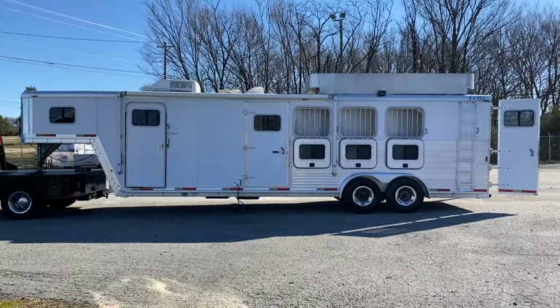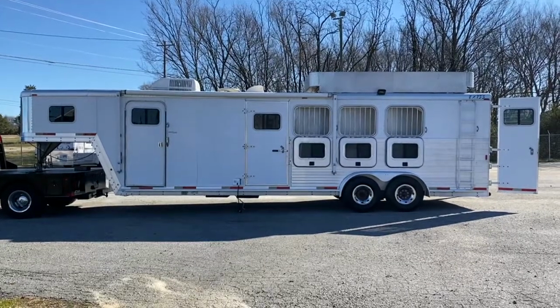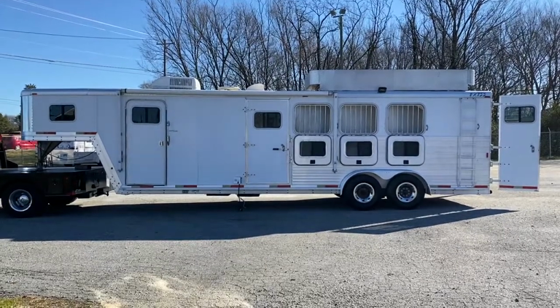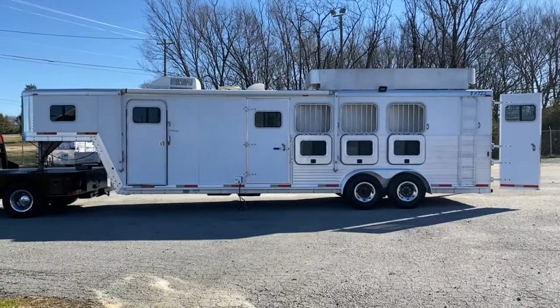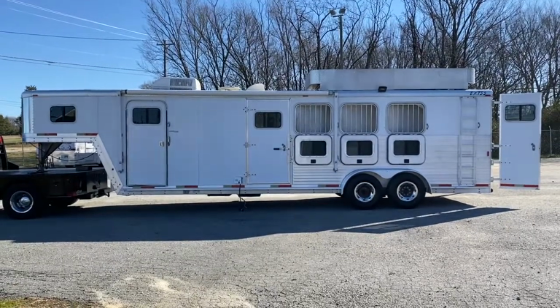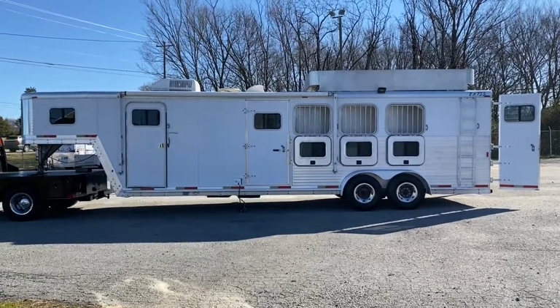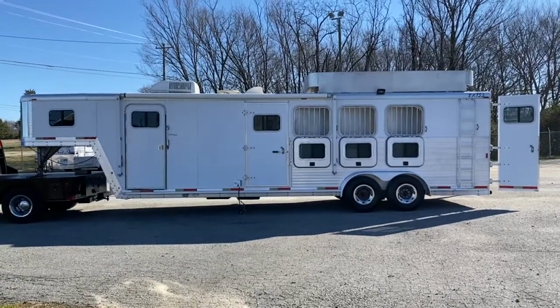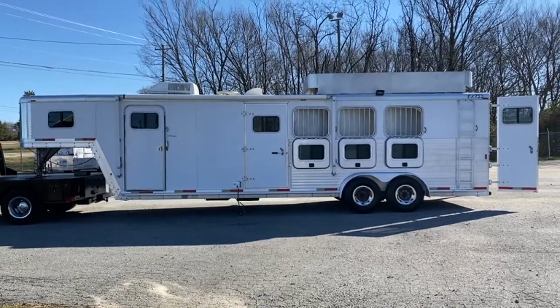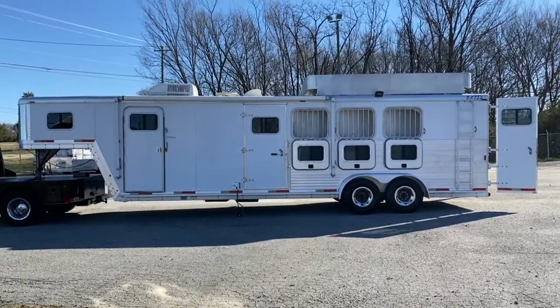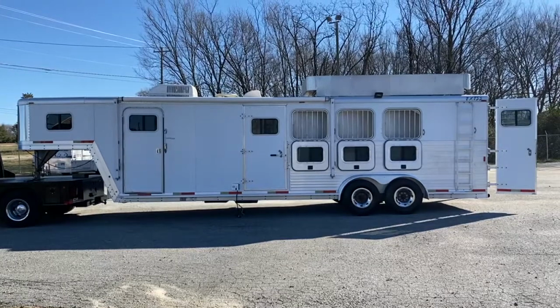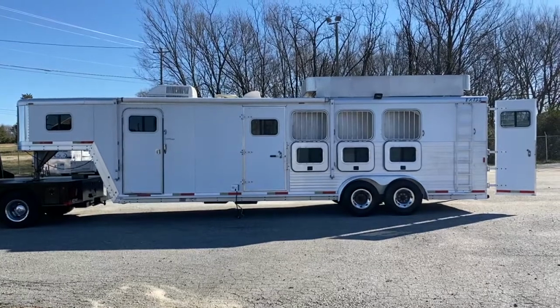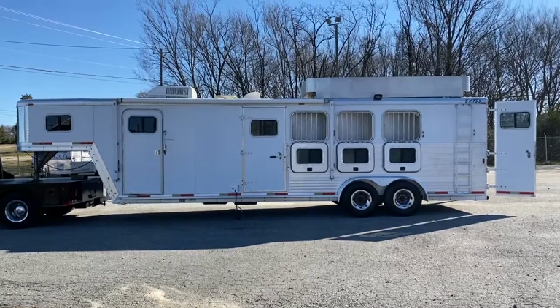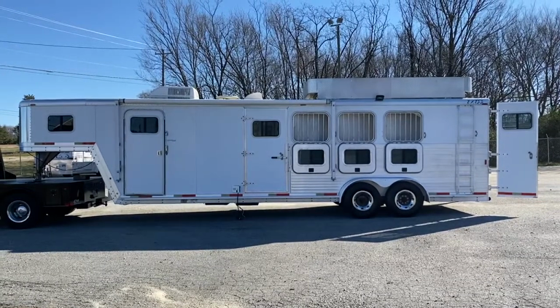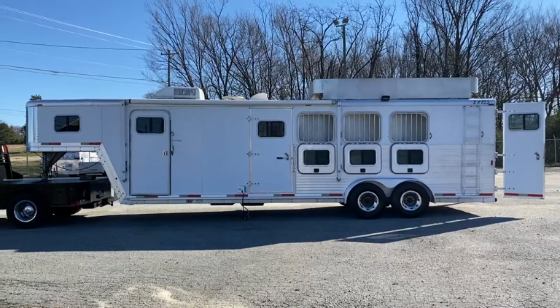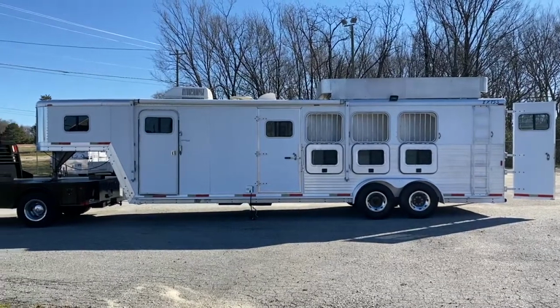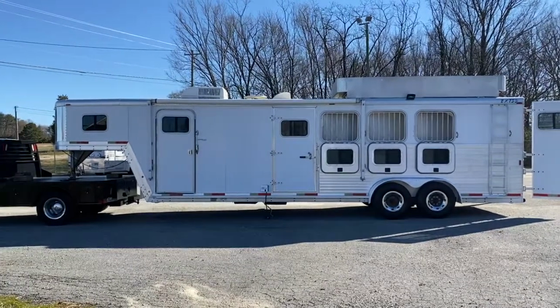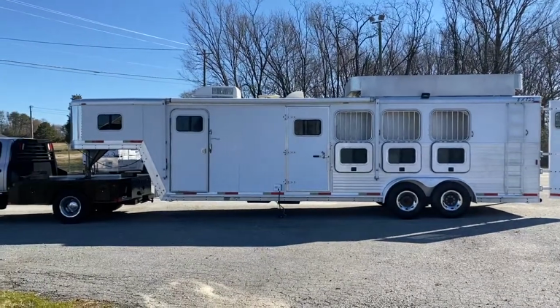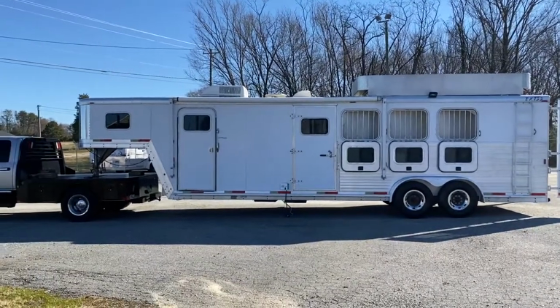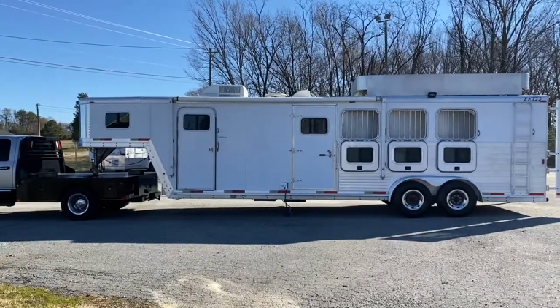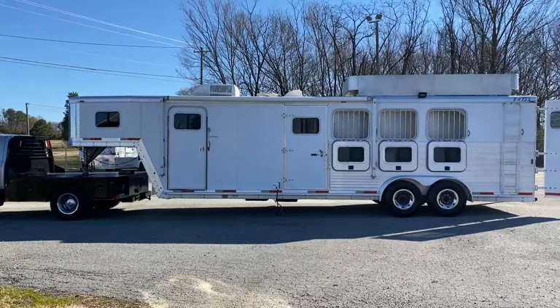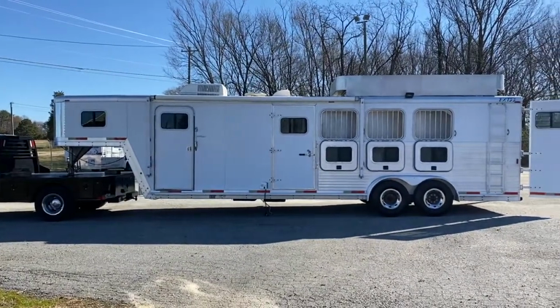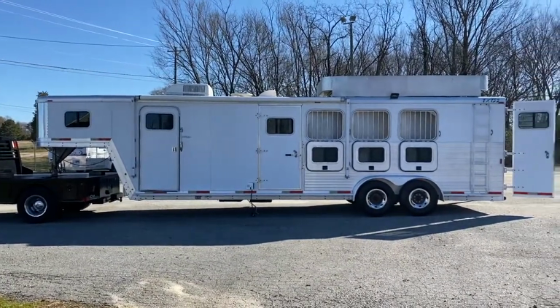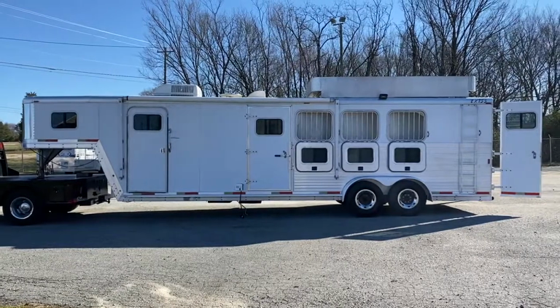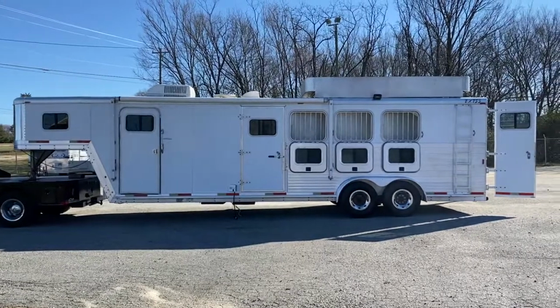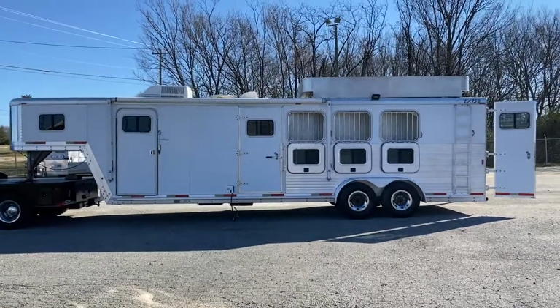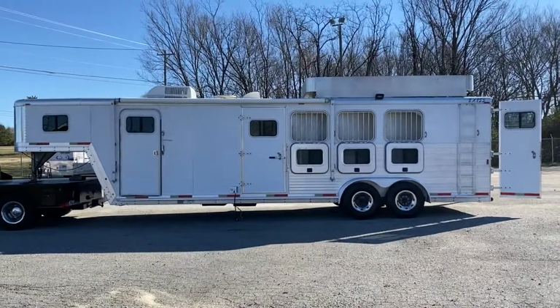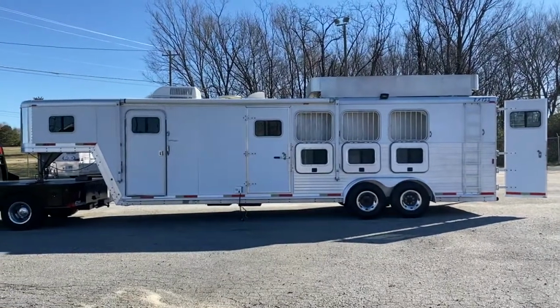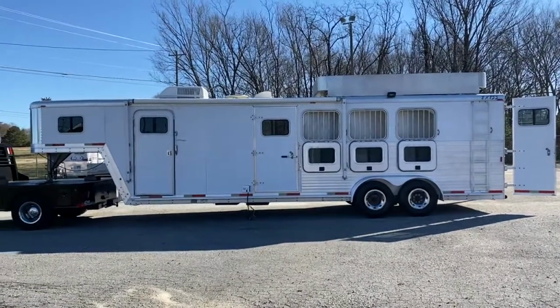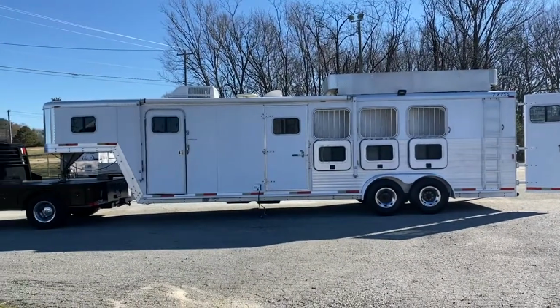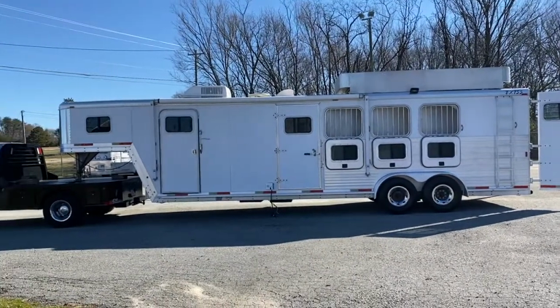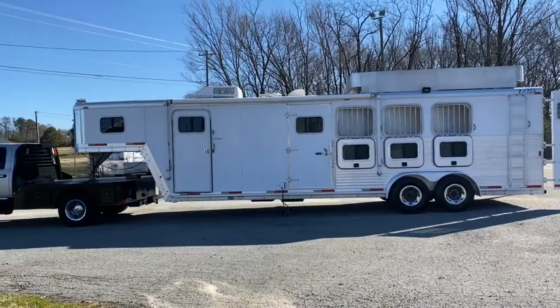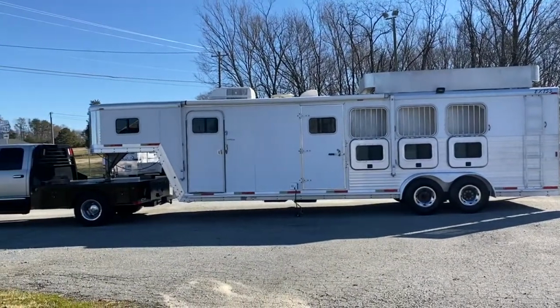Hey guys, it's Ashley, Carolina Trailer Sales, carolinatrailersales.com. We're located in Colfax, North Carolina. We are by appointment only. You can reach me at 828-773-4500.